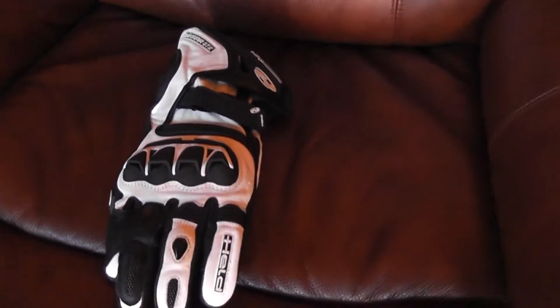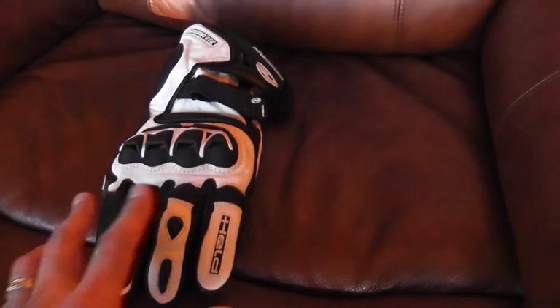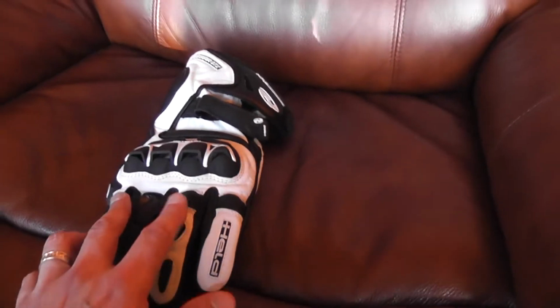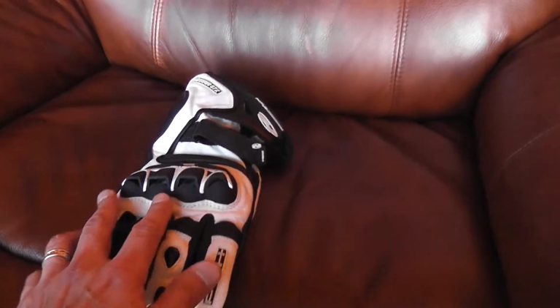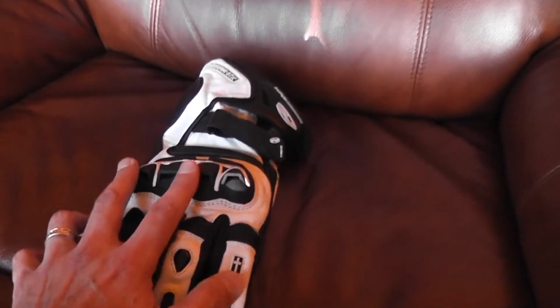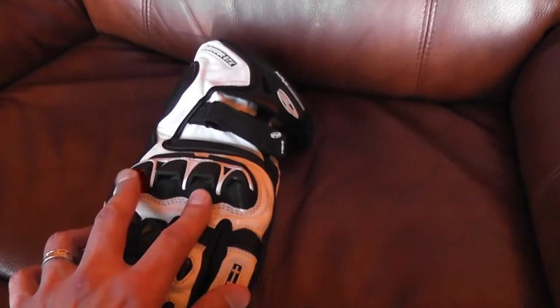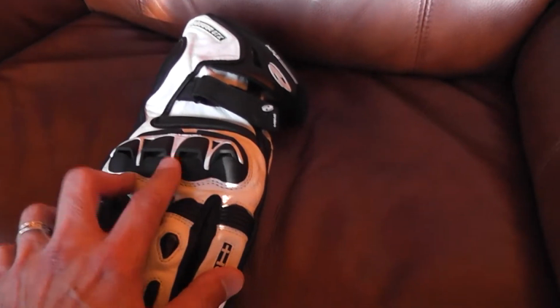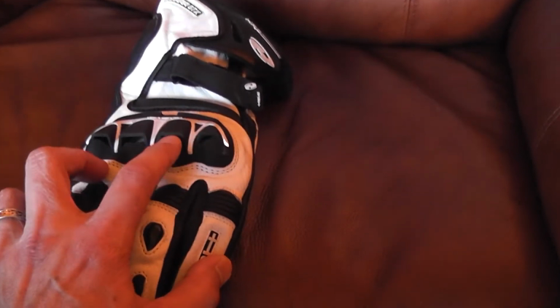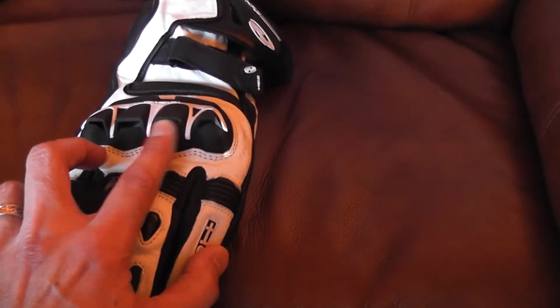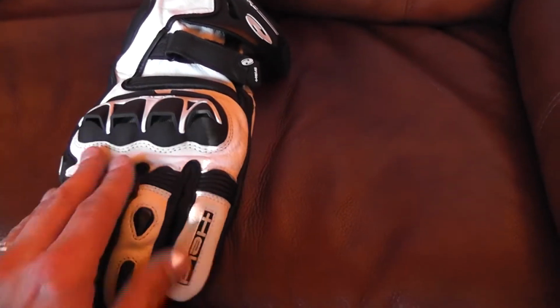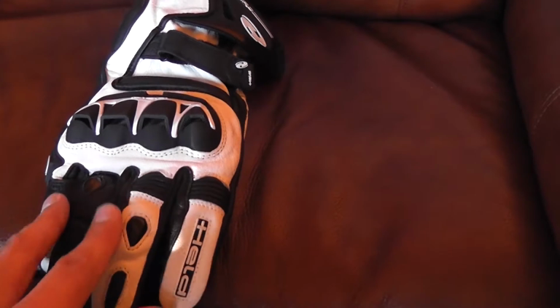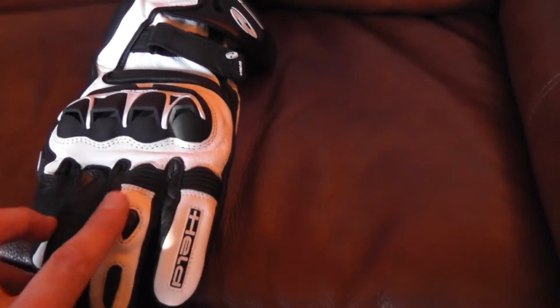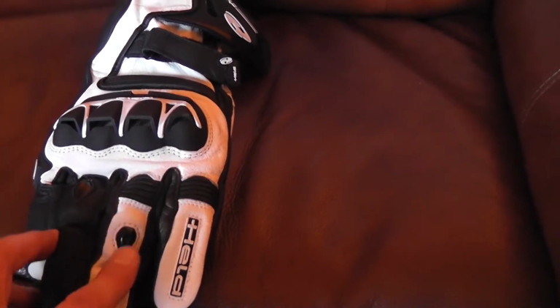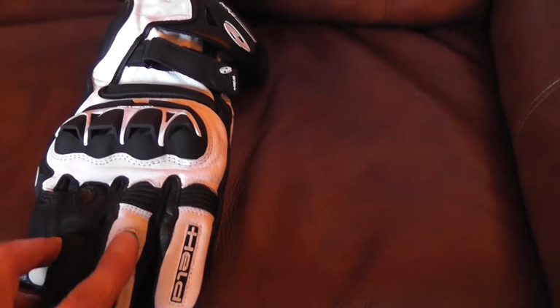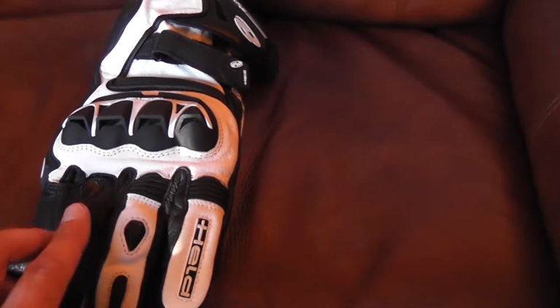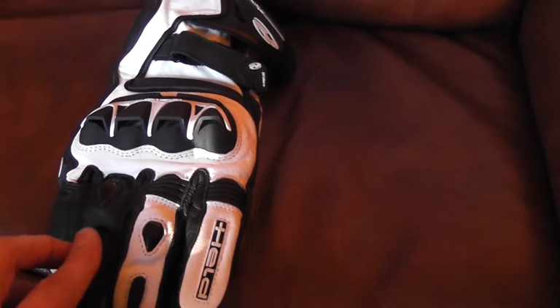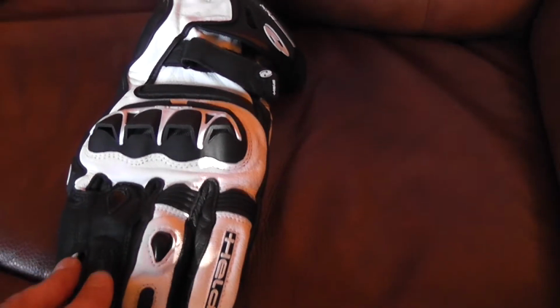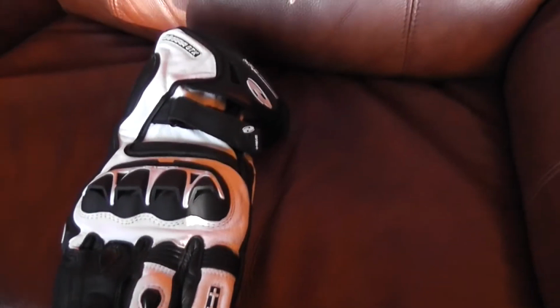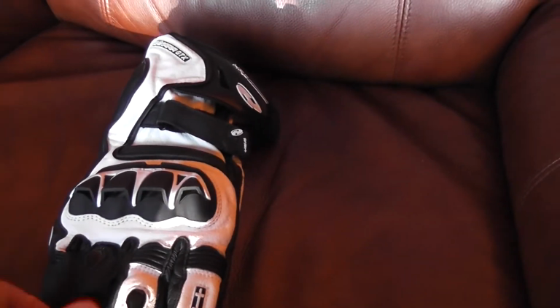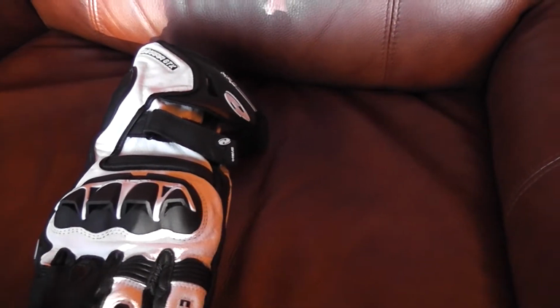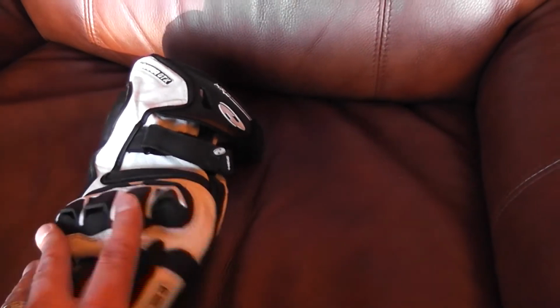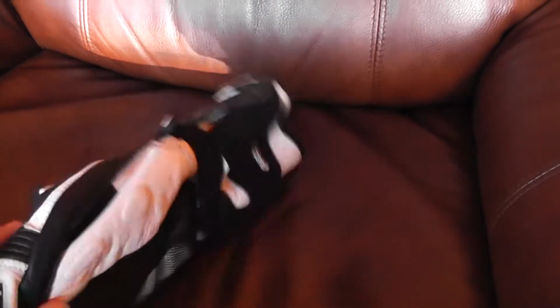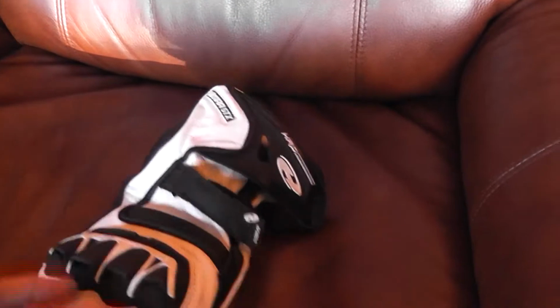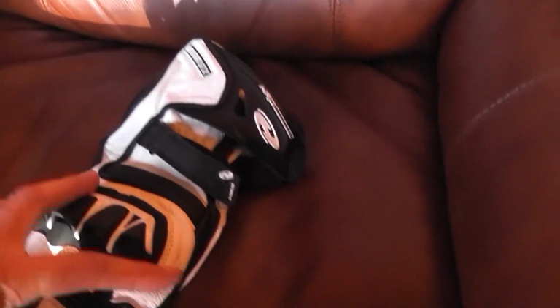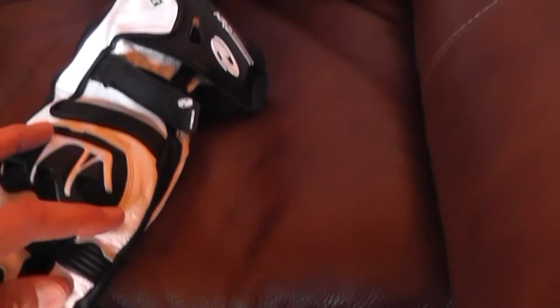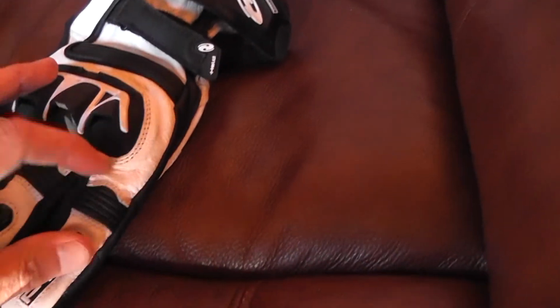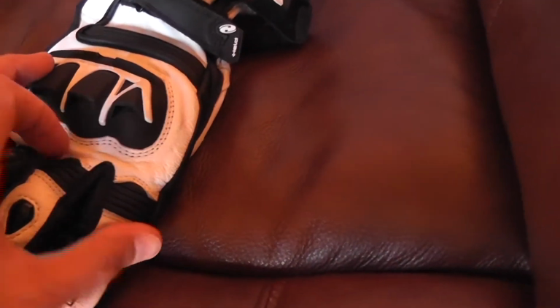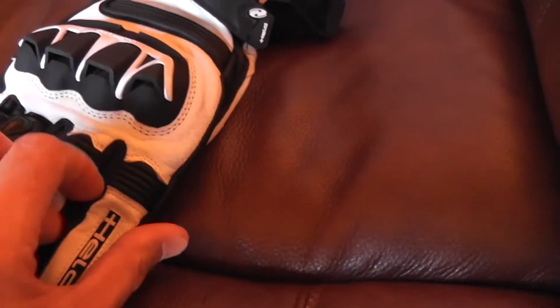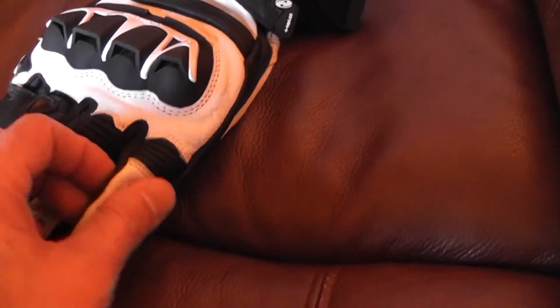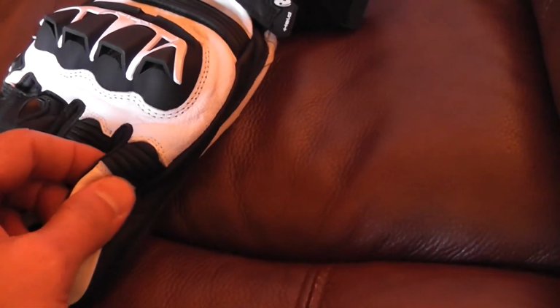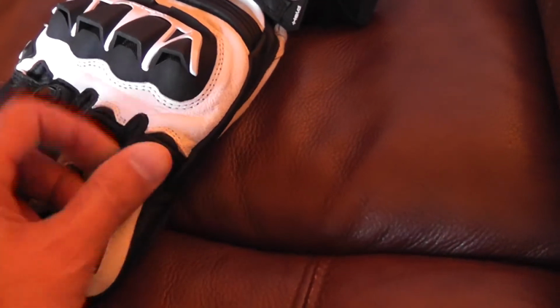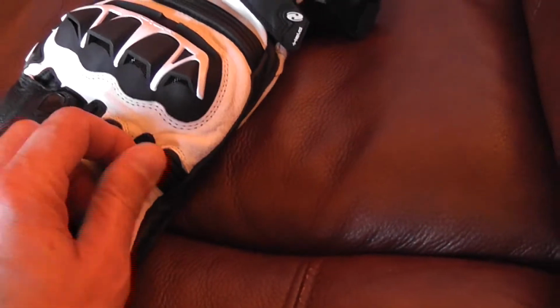We've got the hard double protection with the air vents in here, all sorts of extra protection going on here, and nice little stretchy panels here.